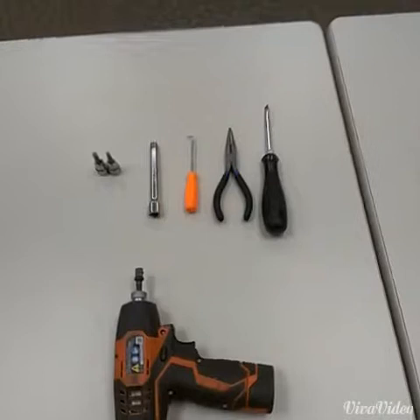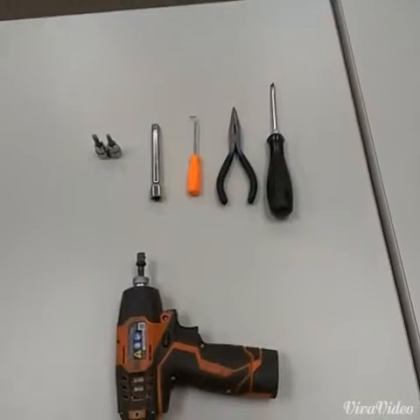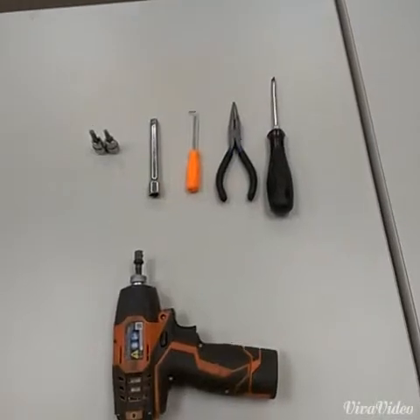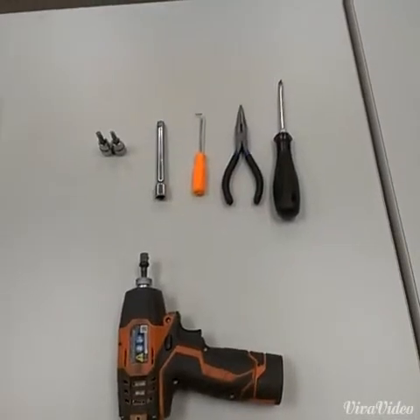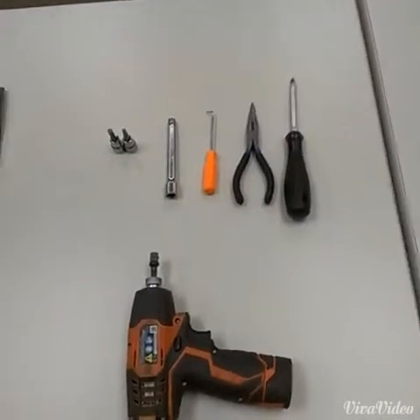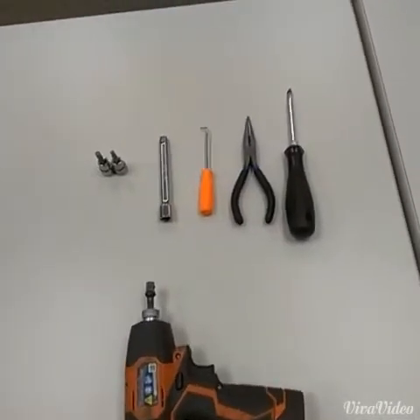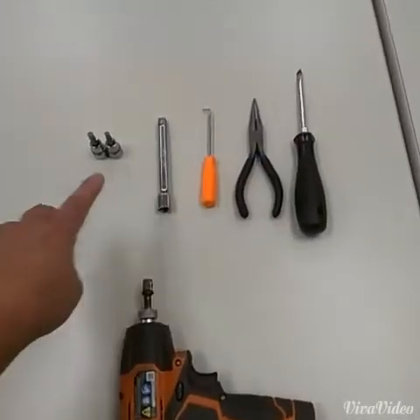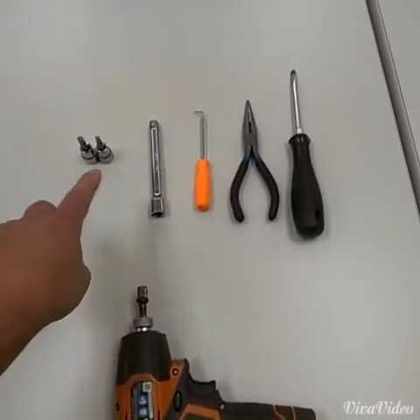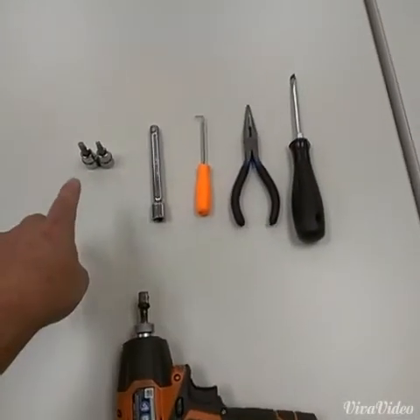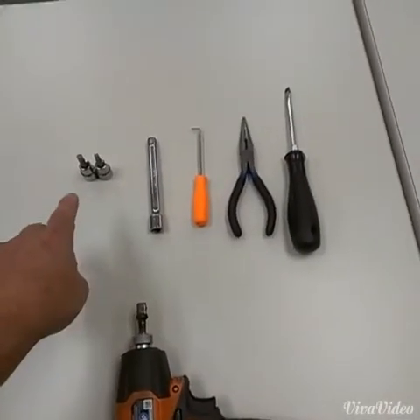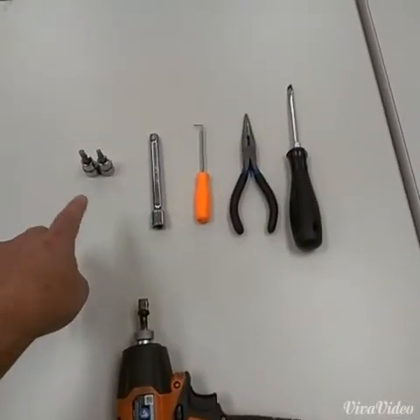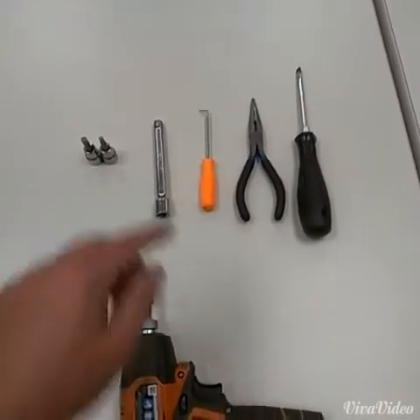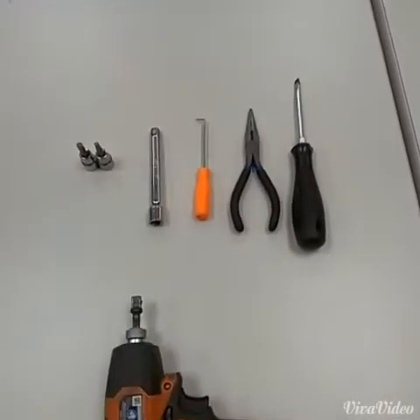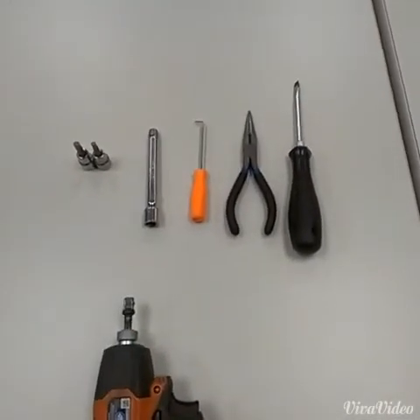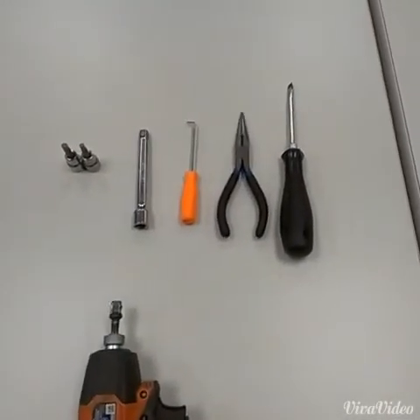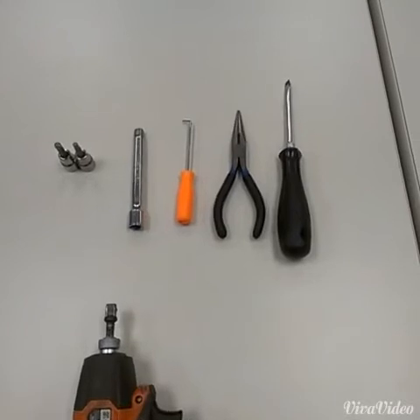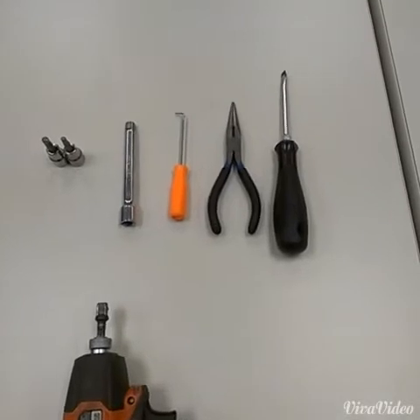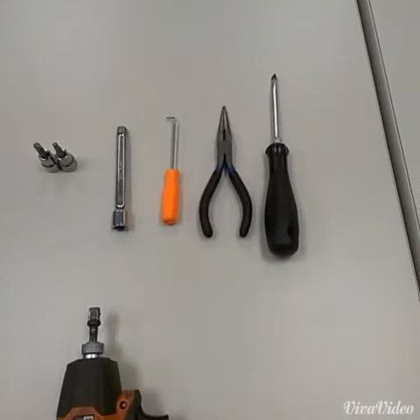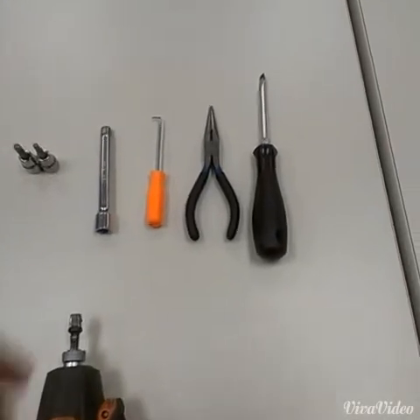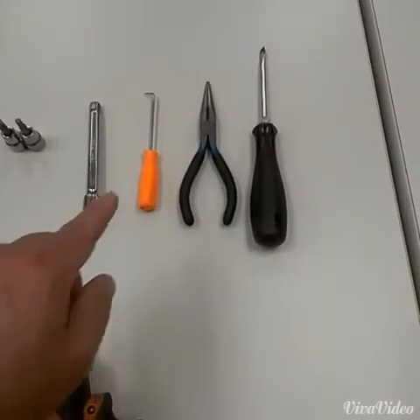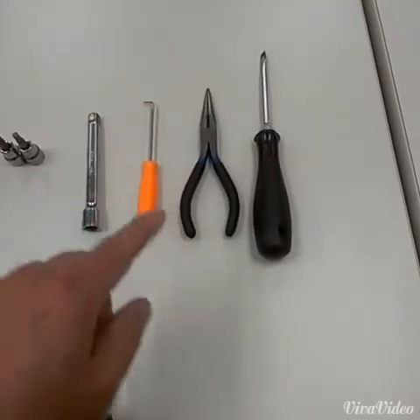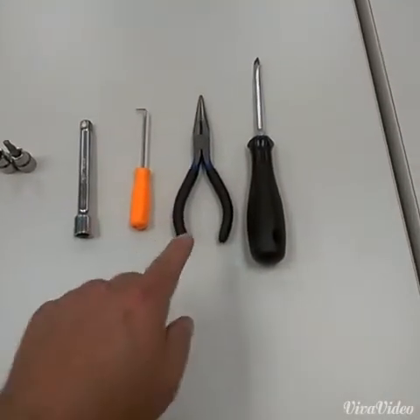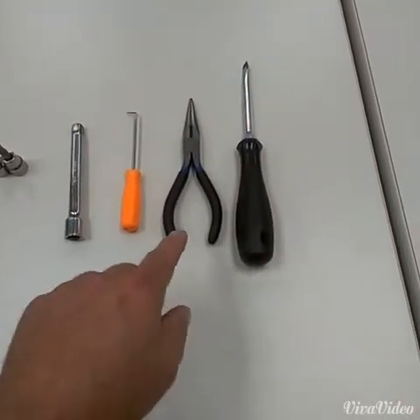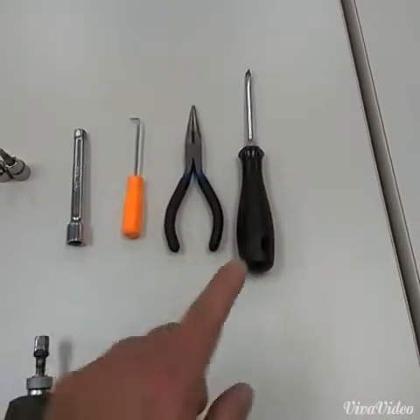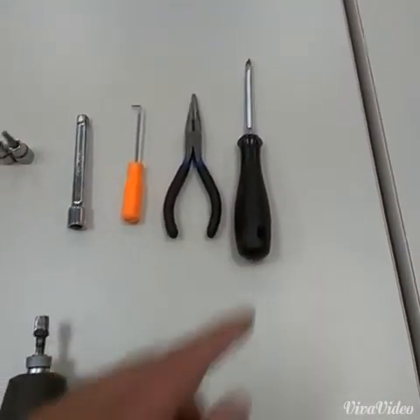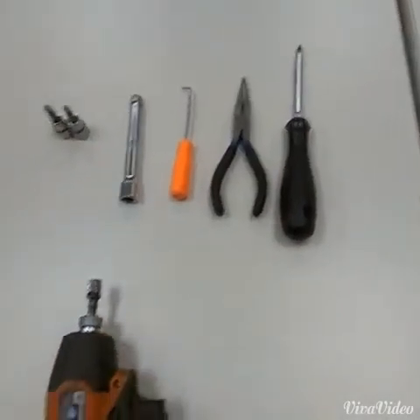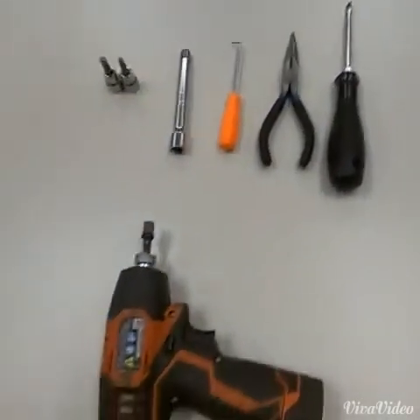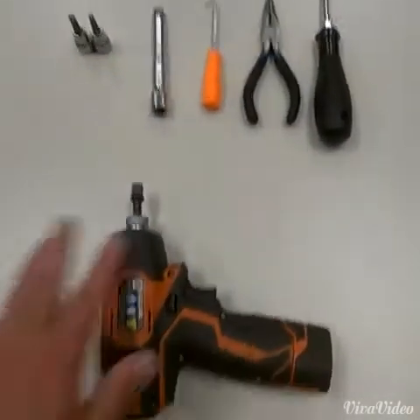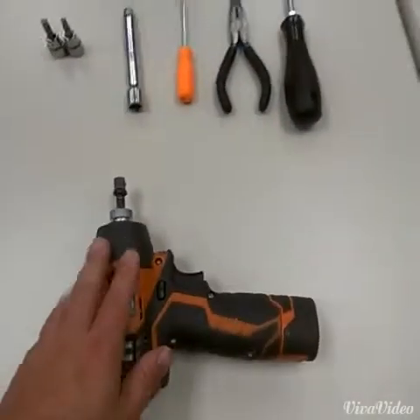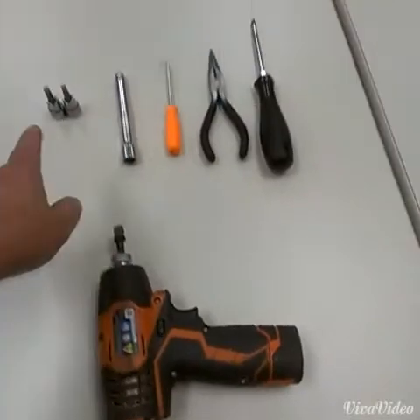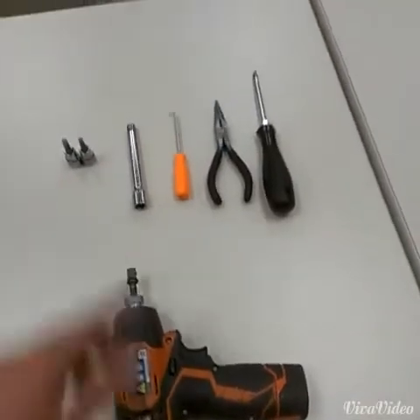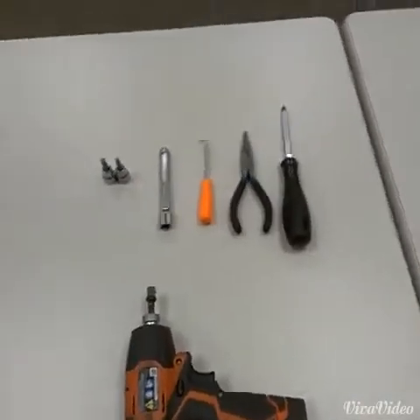Here are the tools you'll need: a 5mm and 6mm hex socket, an extension, a right angle pick, needle nose pliers, and a flat head screwdriver, and something to drive those sockets.